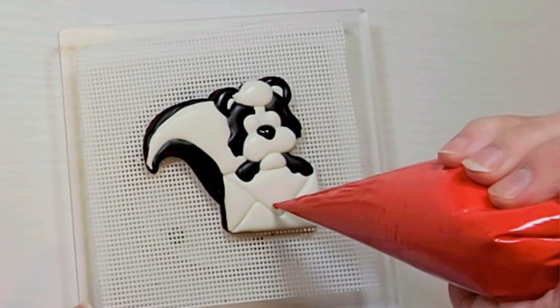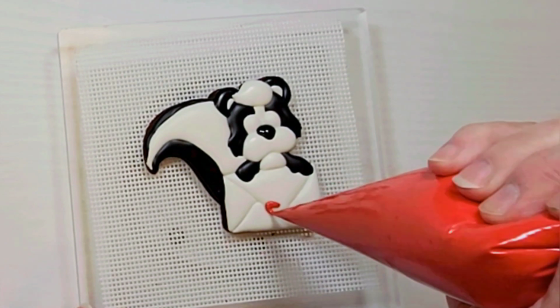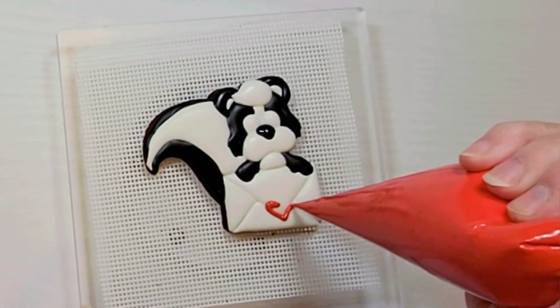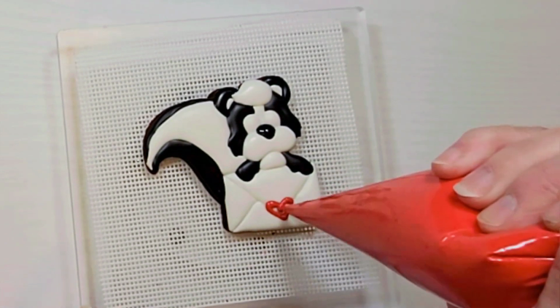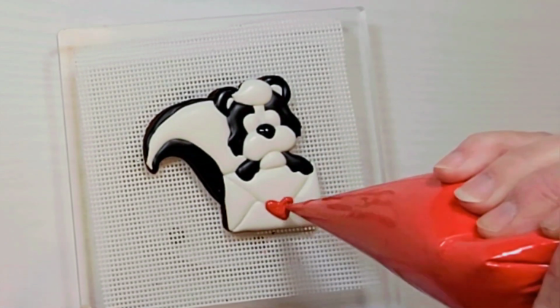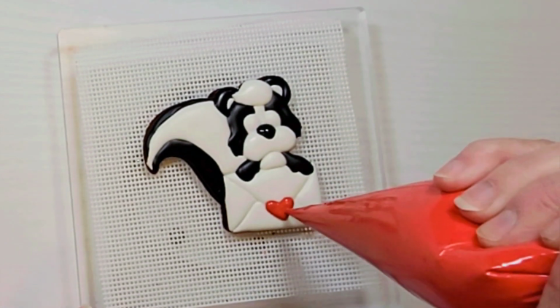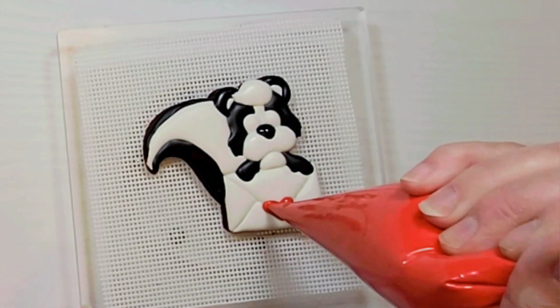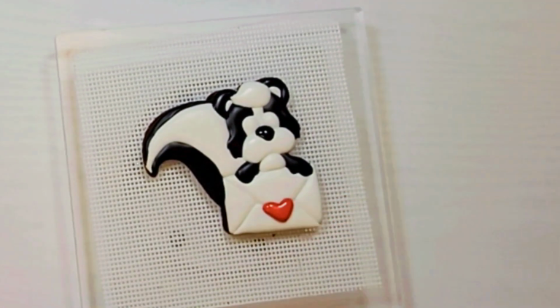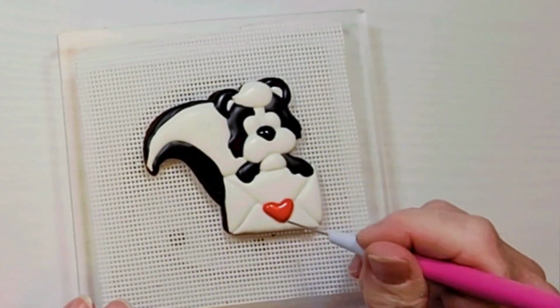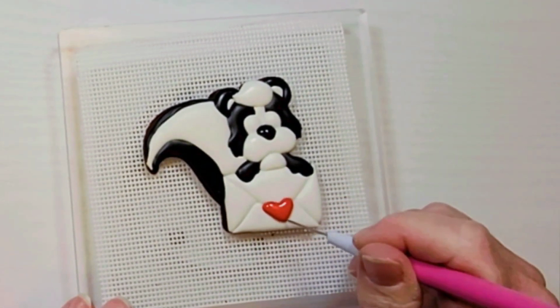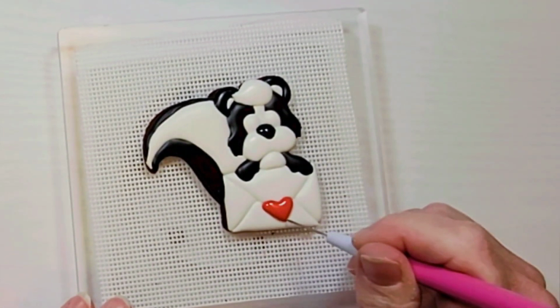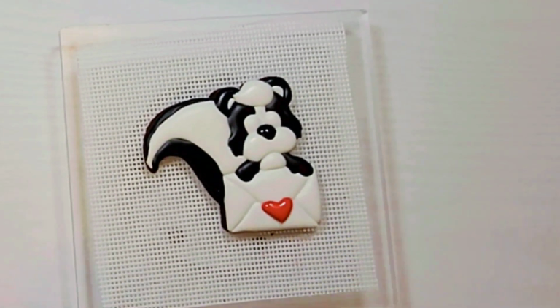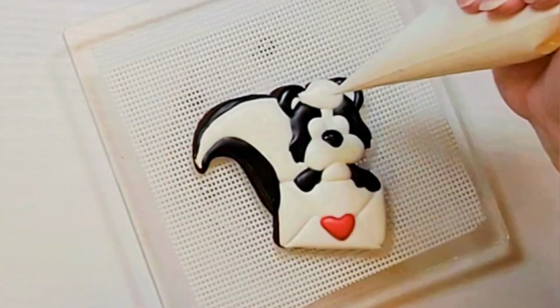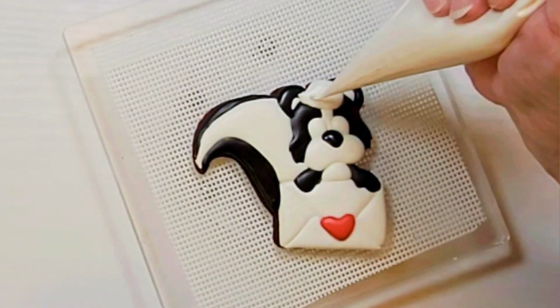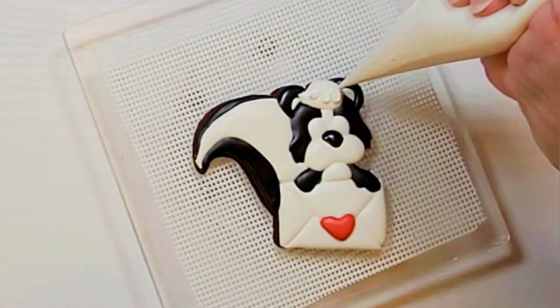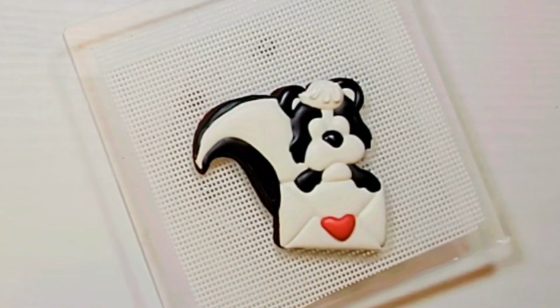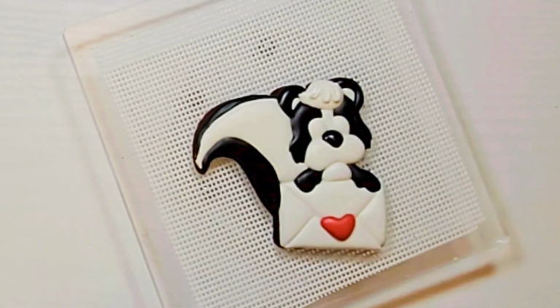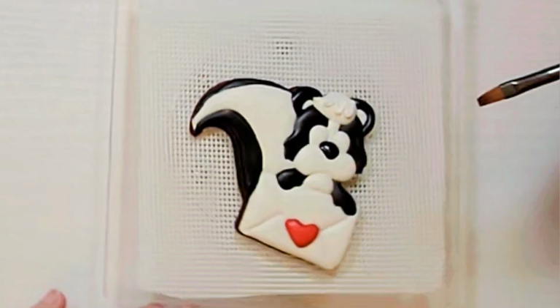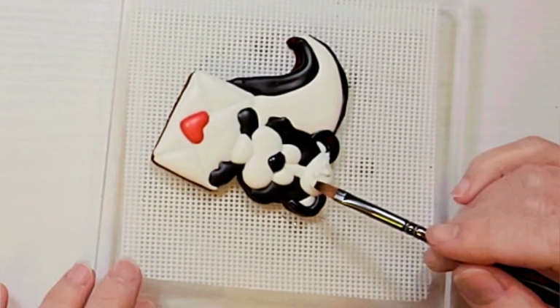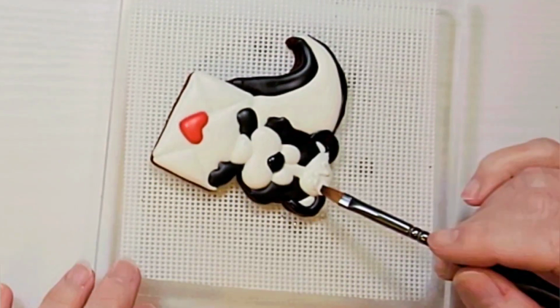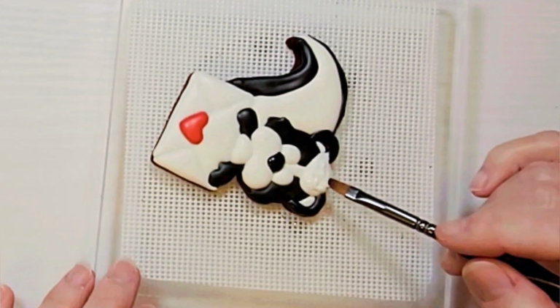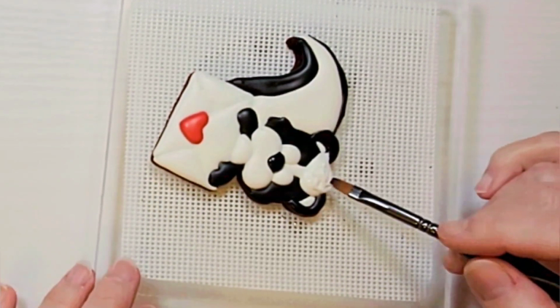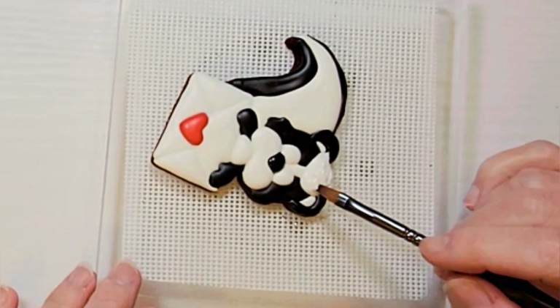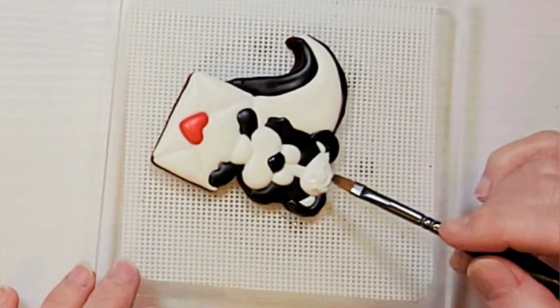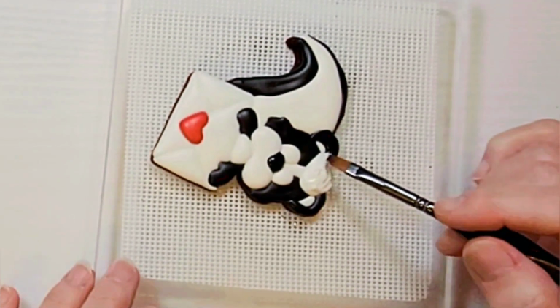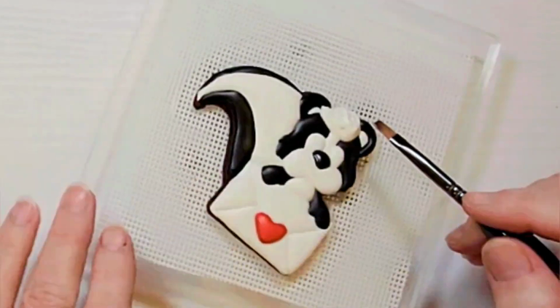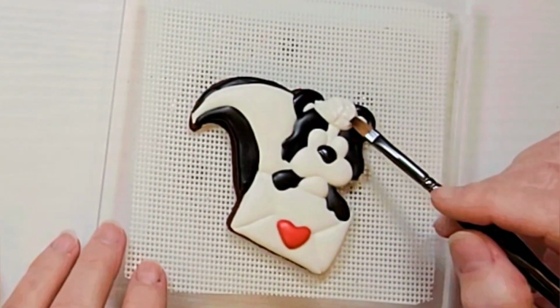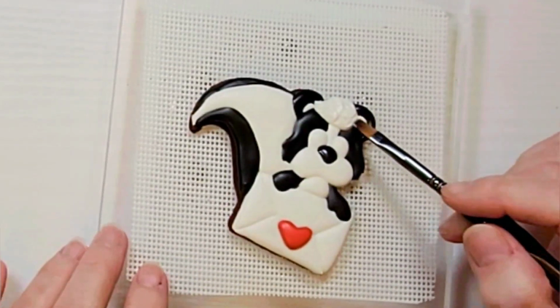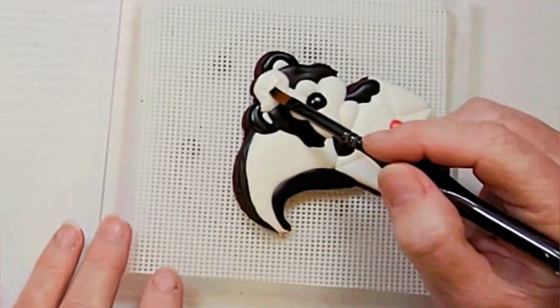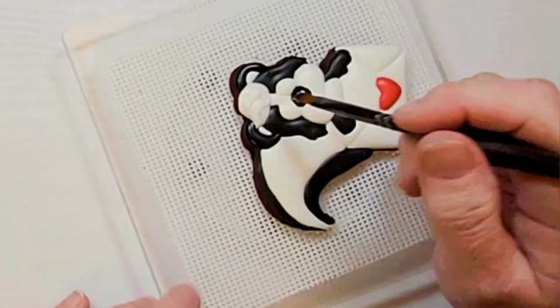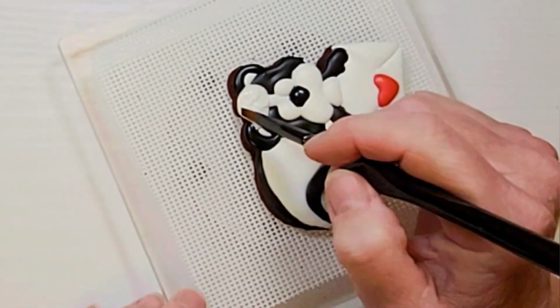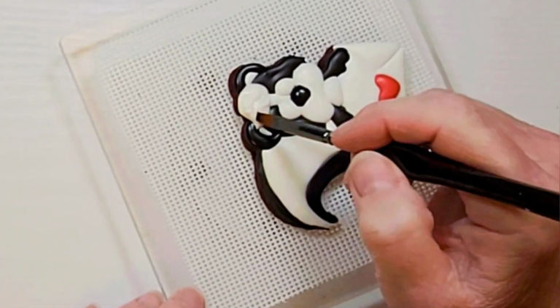And pipe in a heart to seal the envelope. Going back to the hair, put a squiggle of icing on the hair and gently dab at it to make a textured furry look.